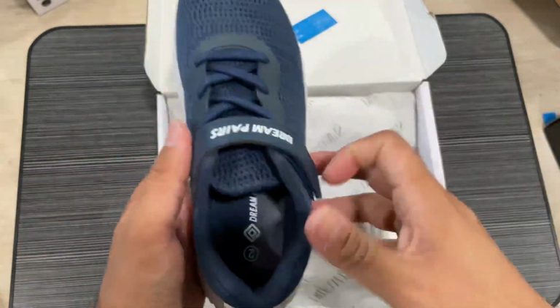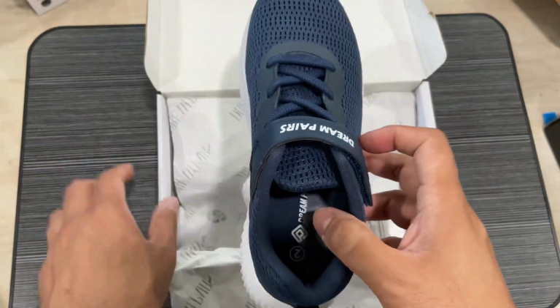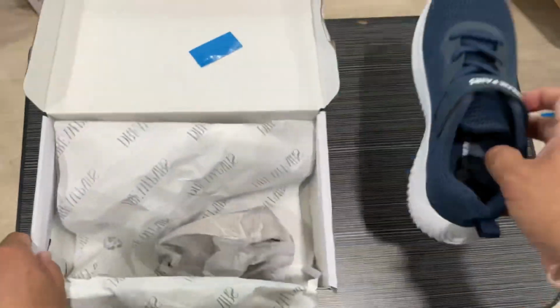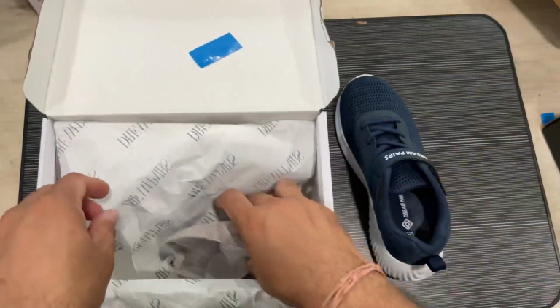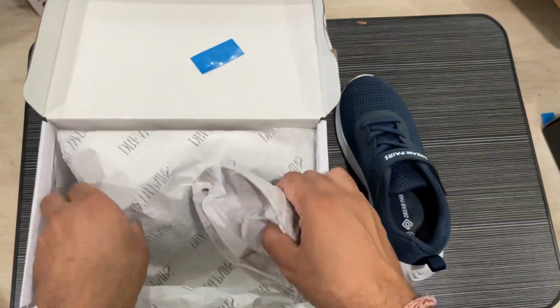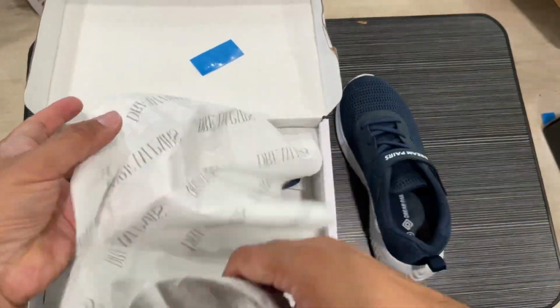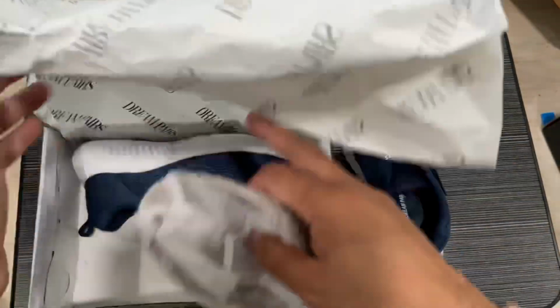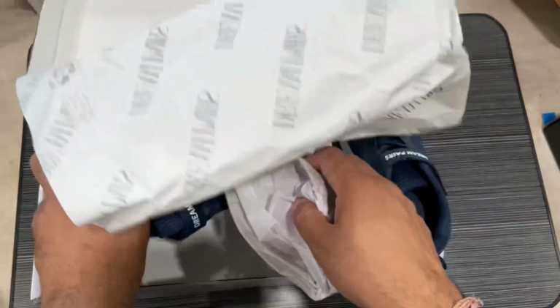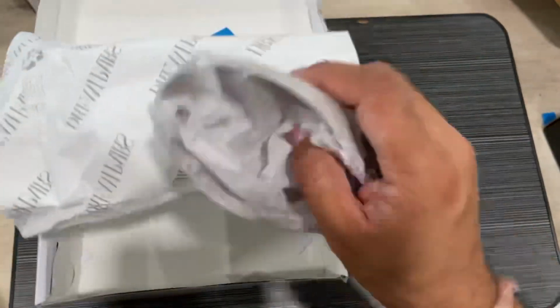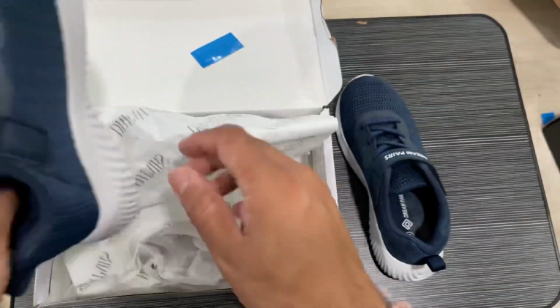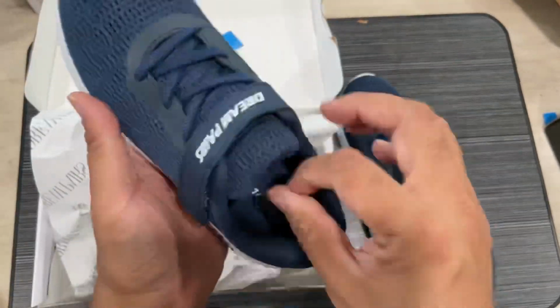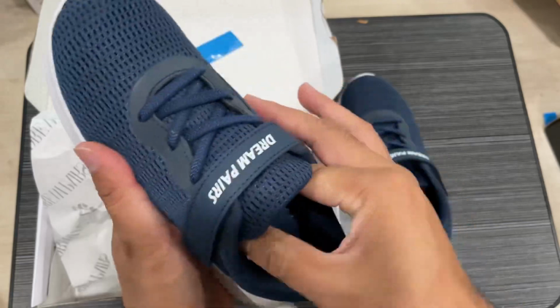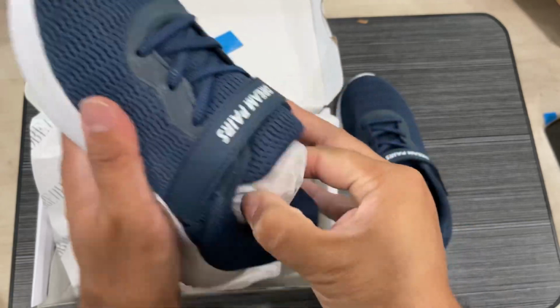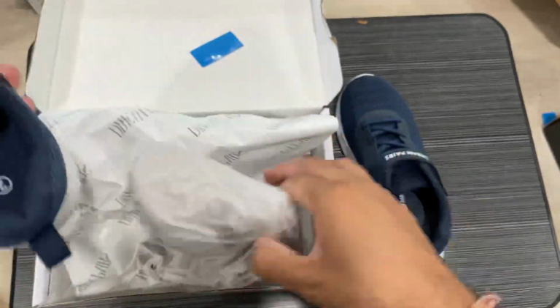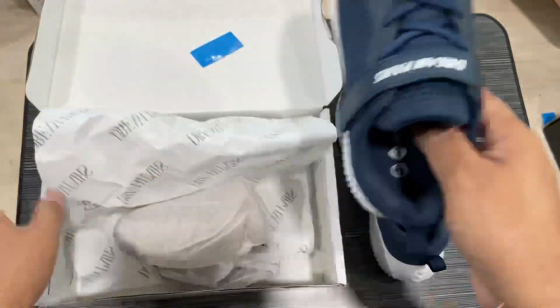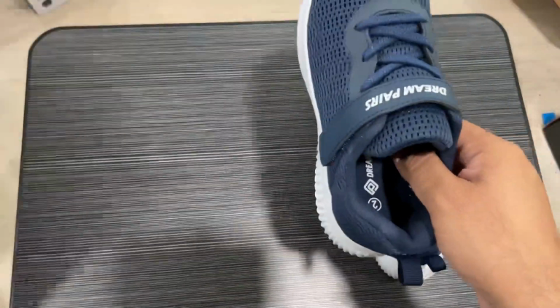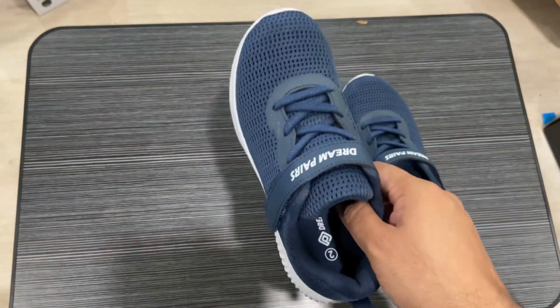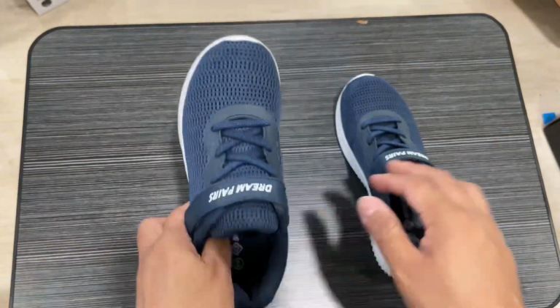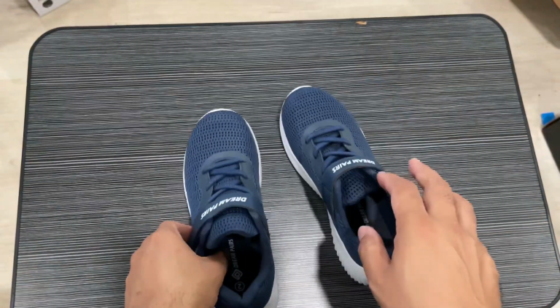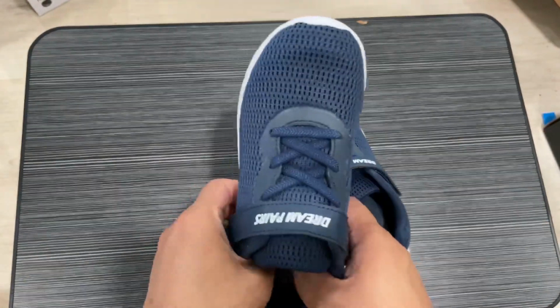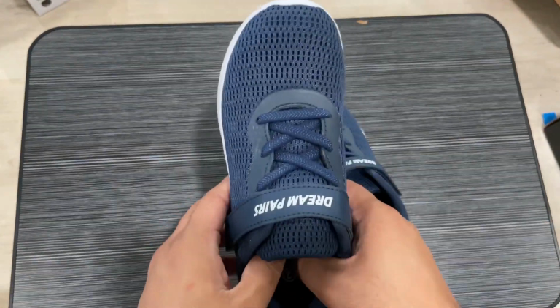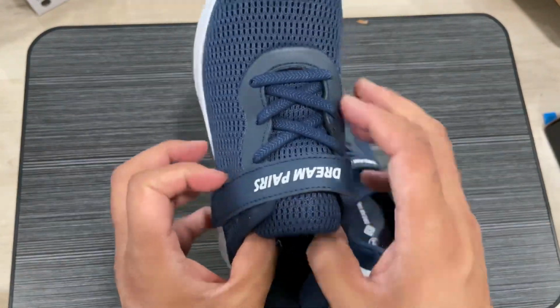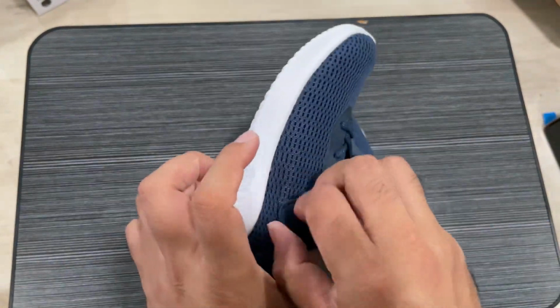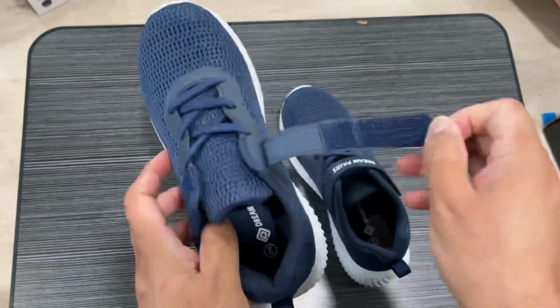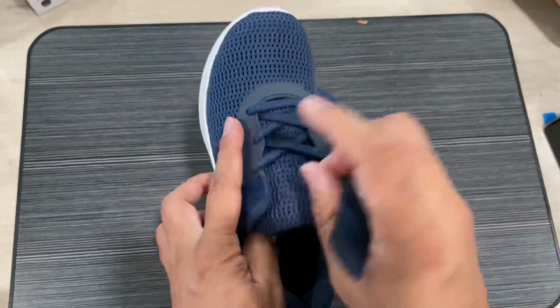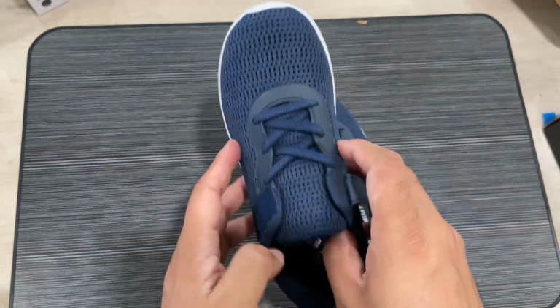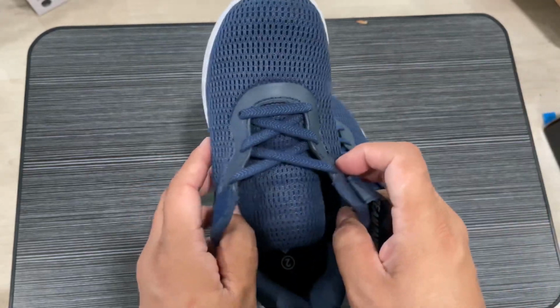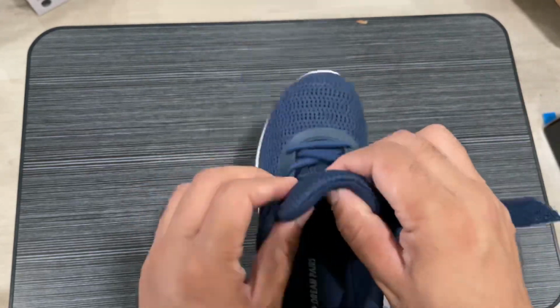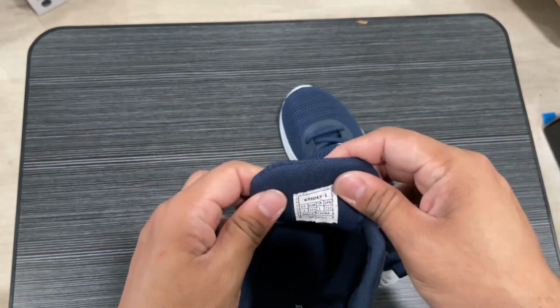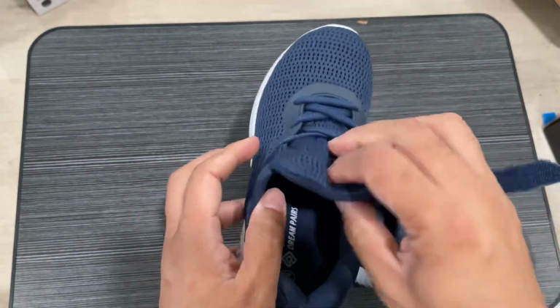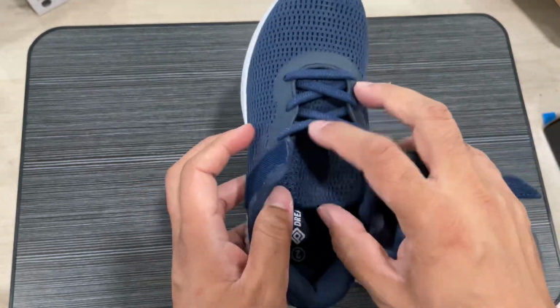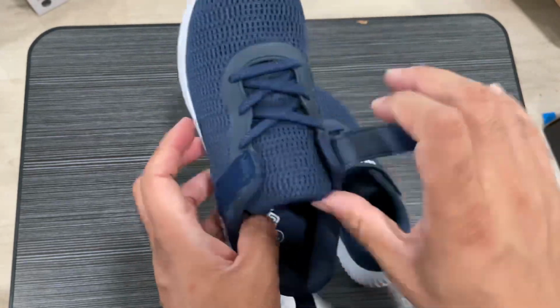The sole is nice with a high heel, soft insole, and nice stitching on the sides. Very lightweight shoes, good for kids for running and wearing on a daily basis.